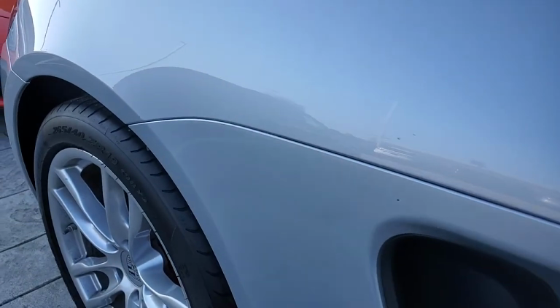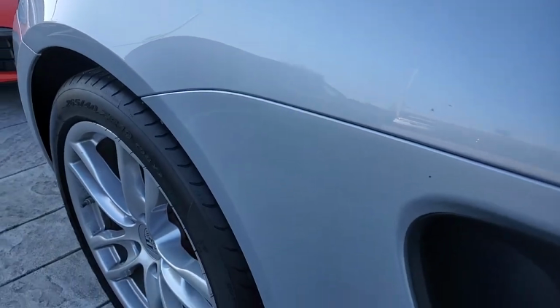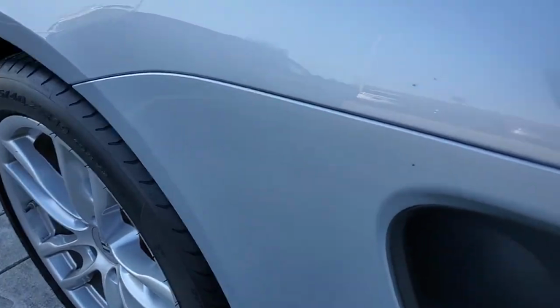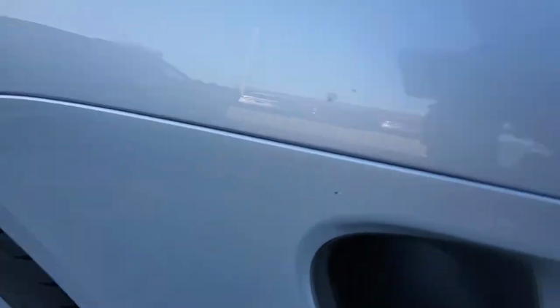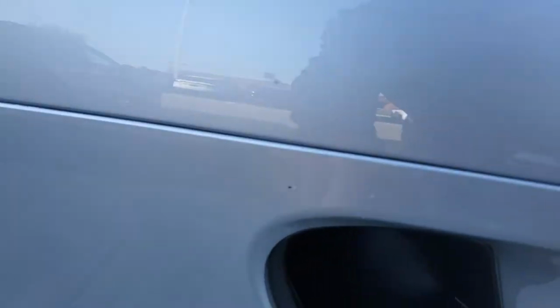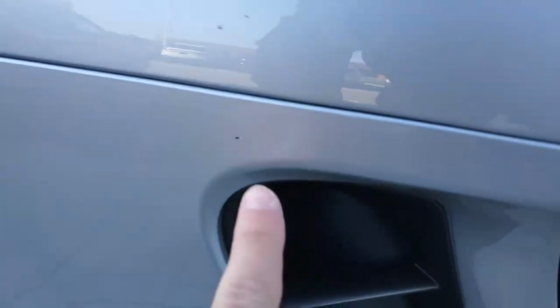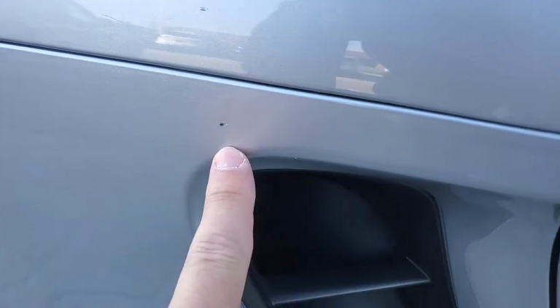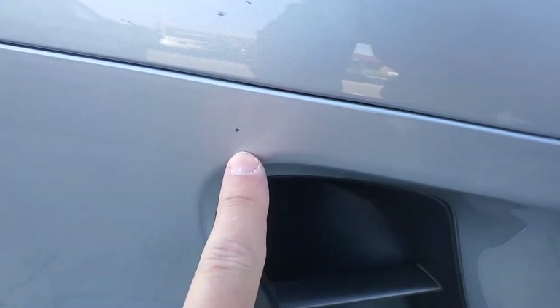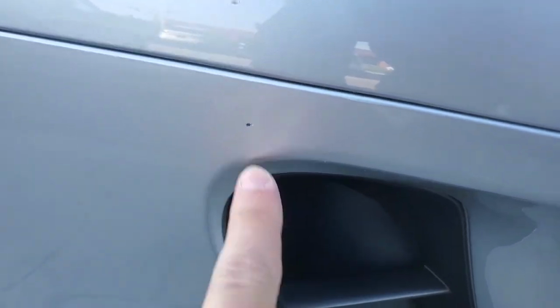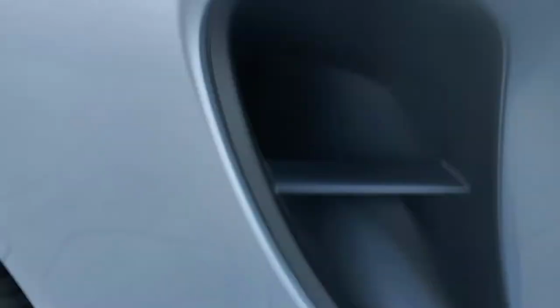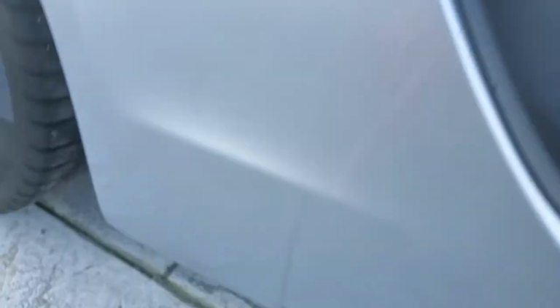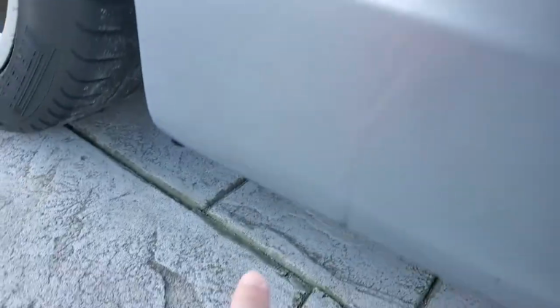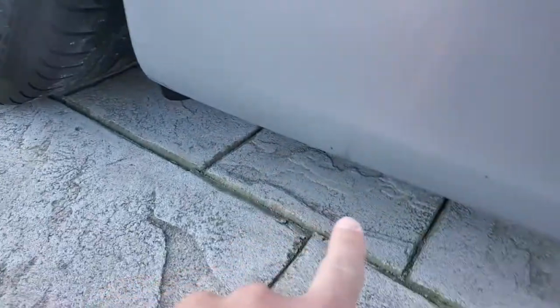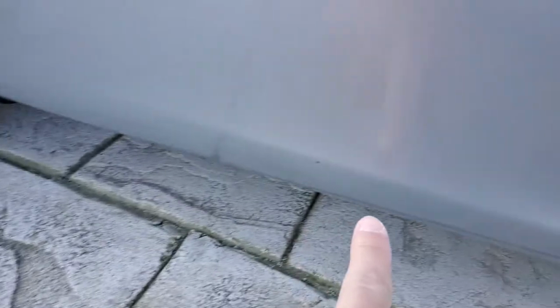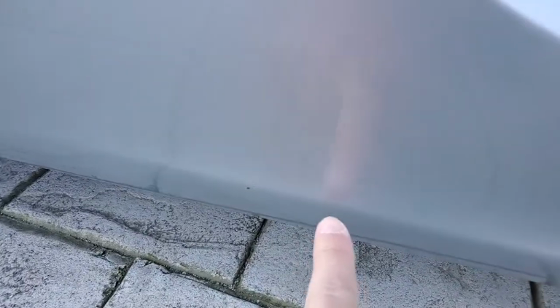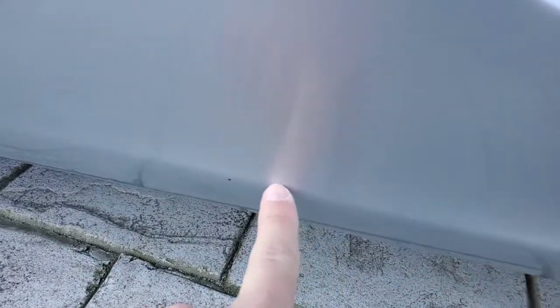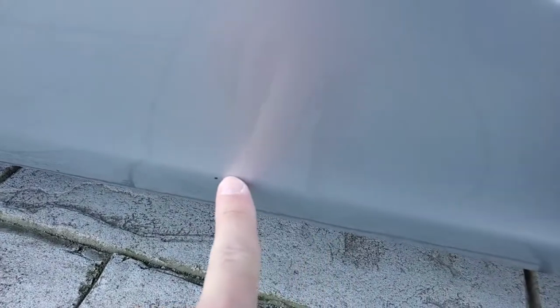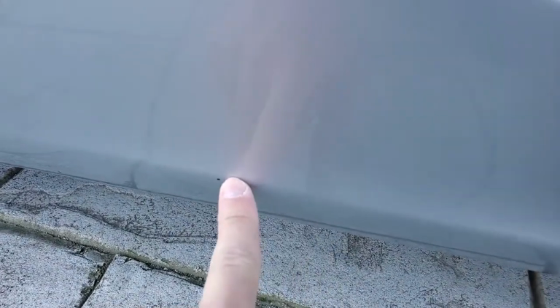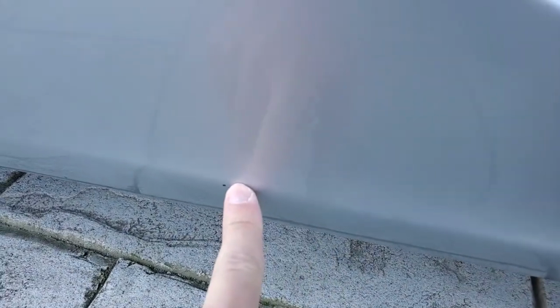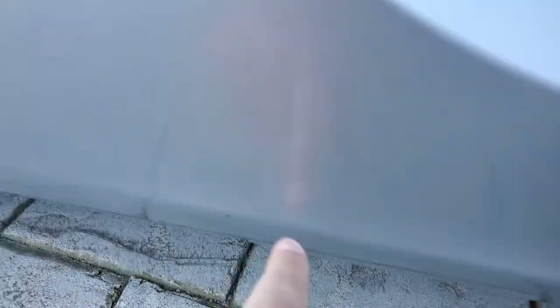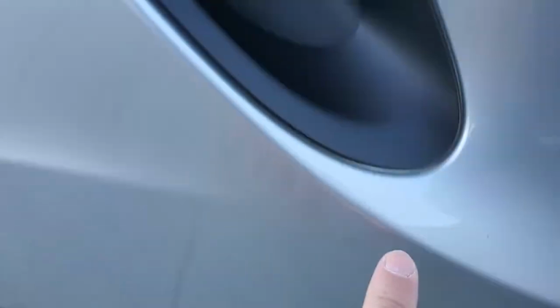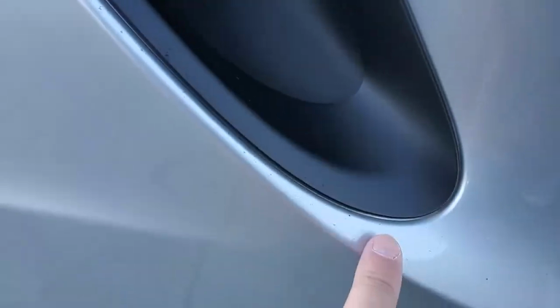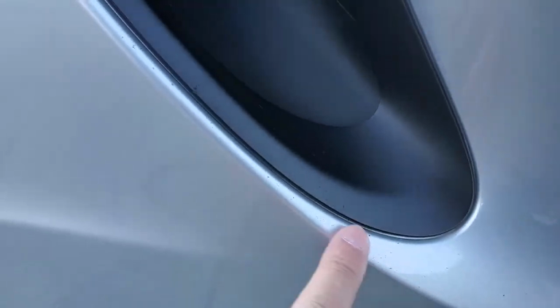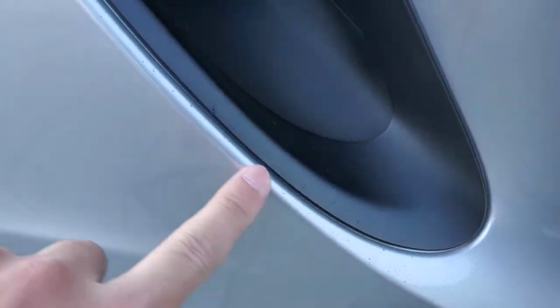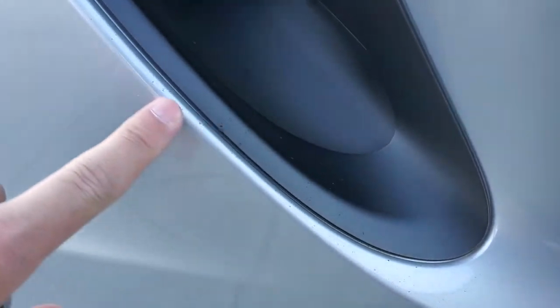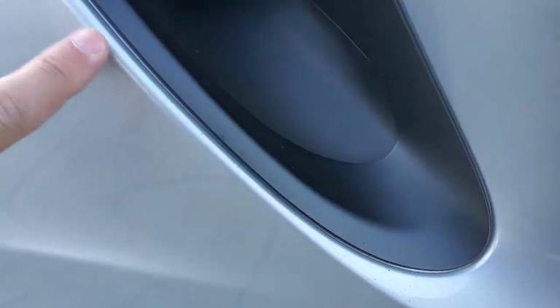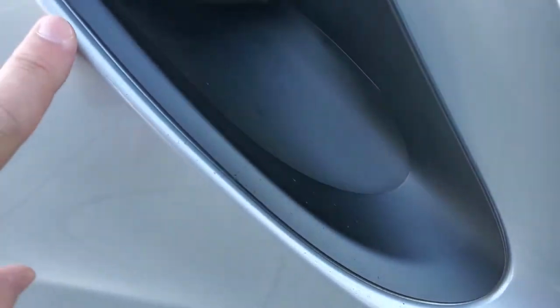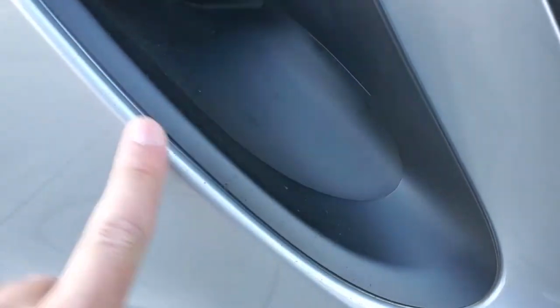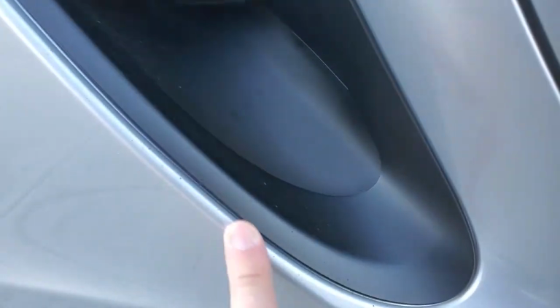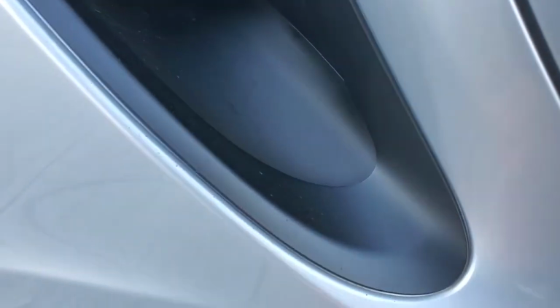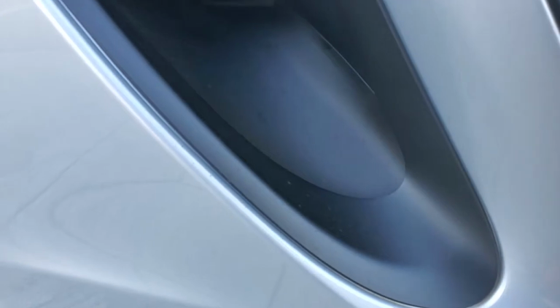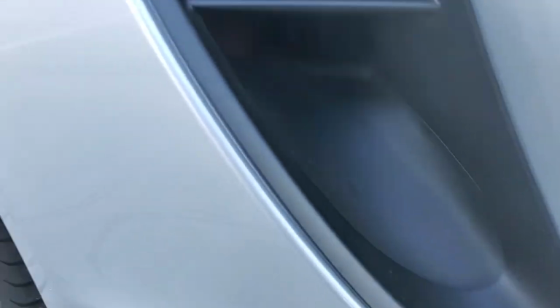Got a couple little spots I'm gonna point out. There's one right there and there's a little one down here, and you get some typical road rash here which is common on these.